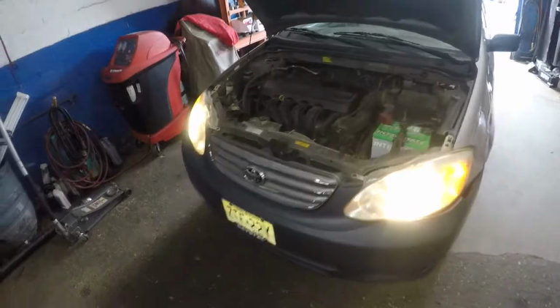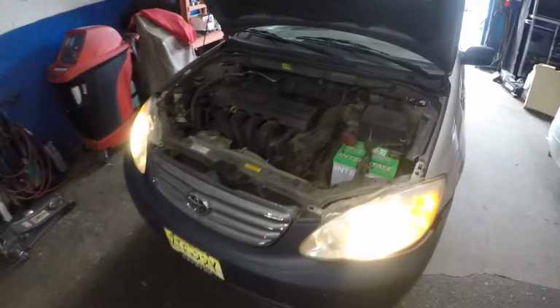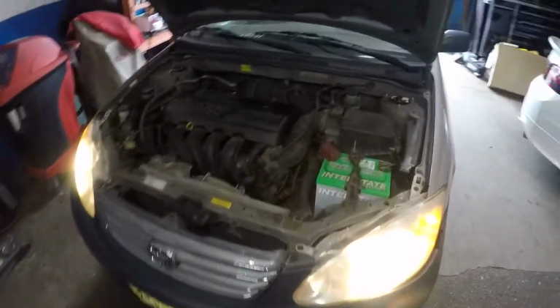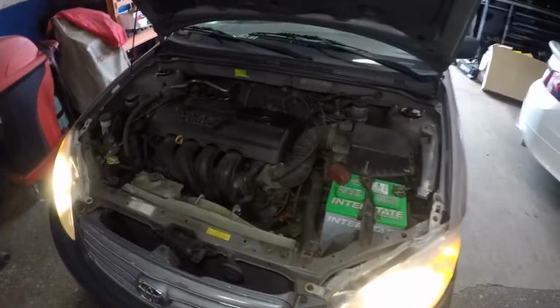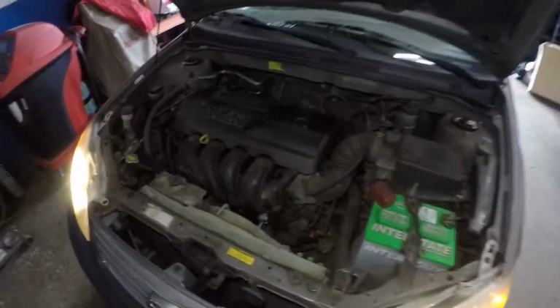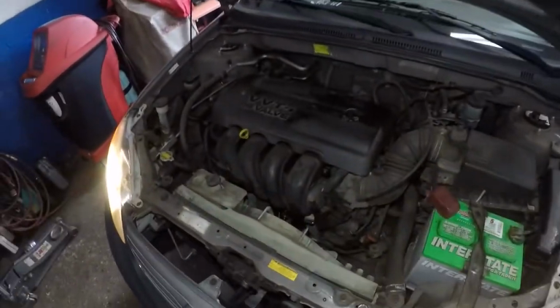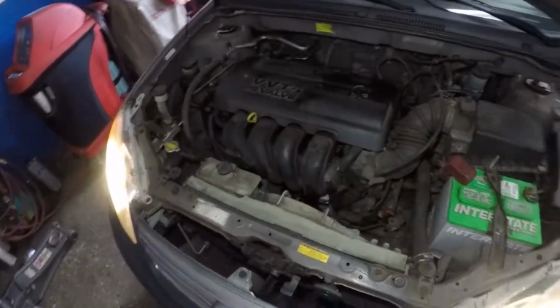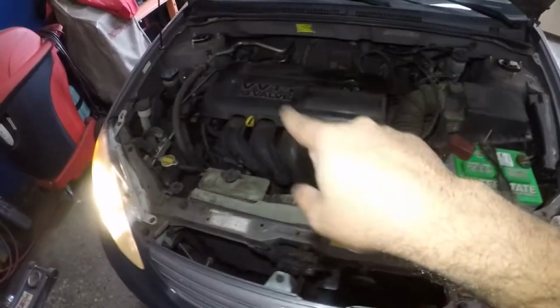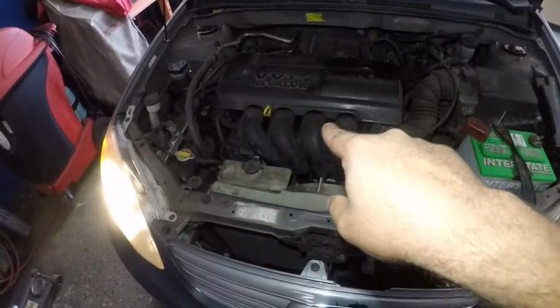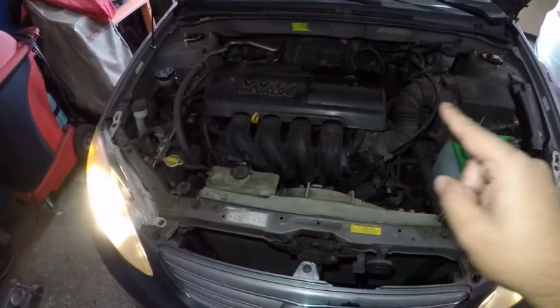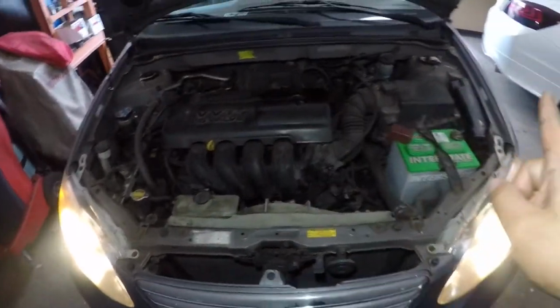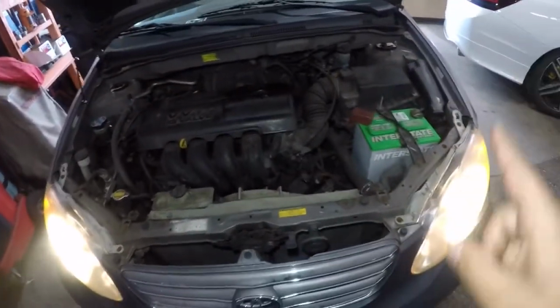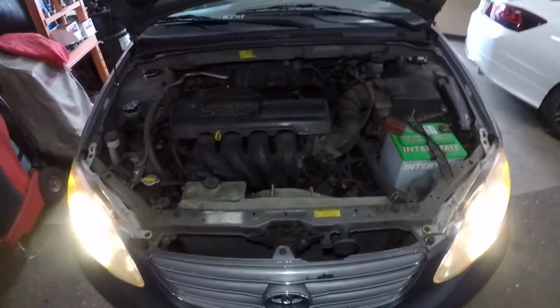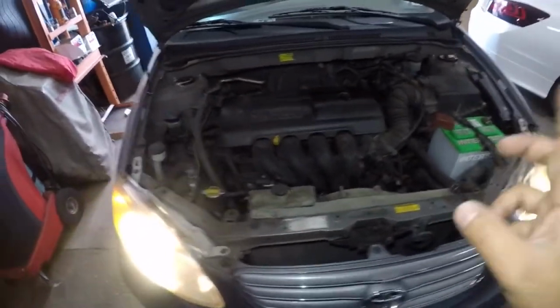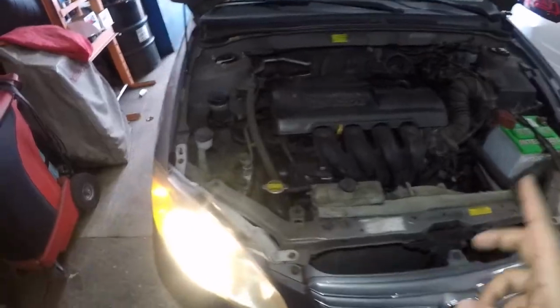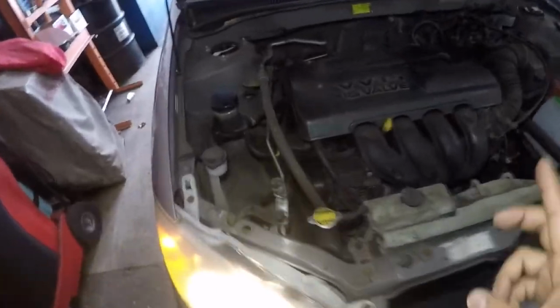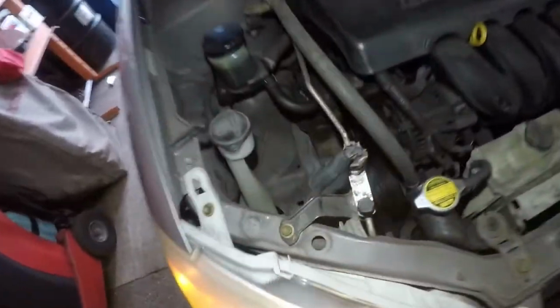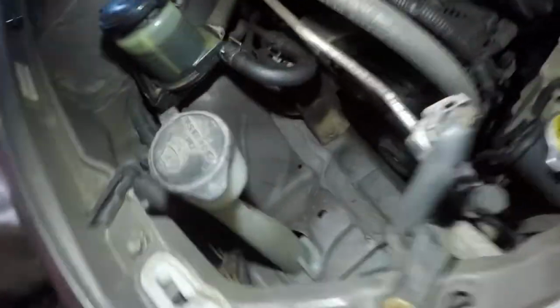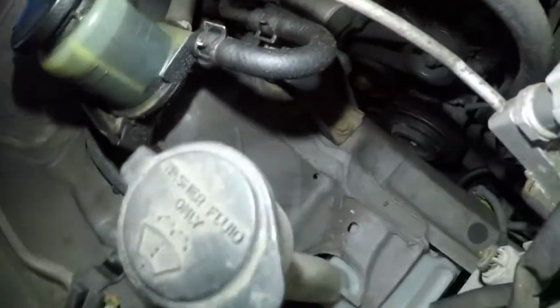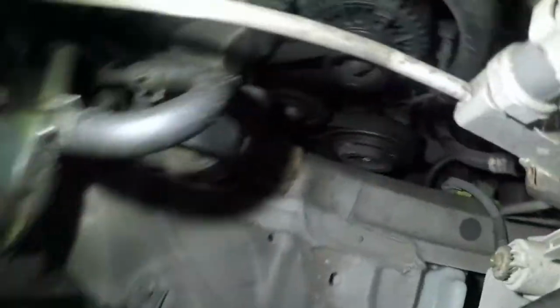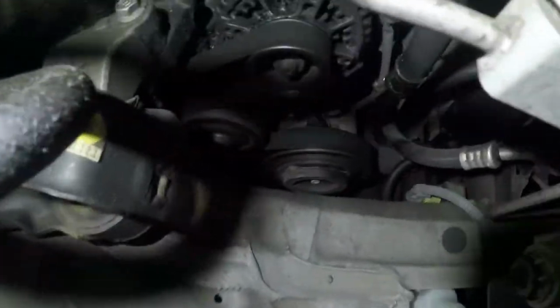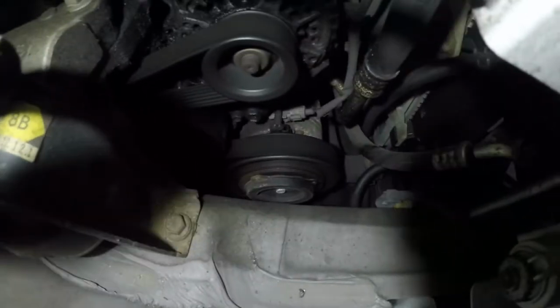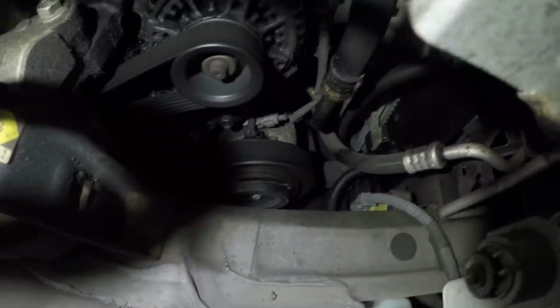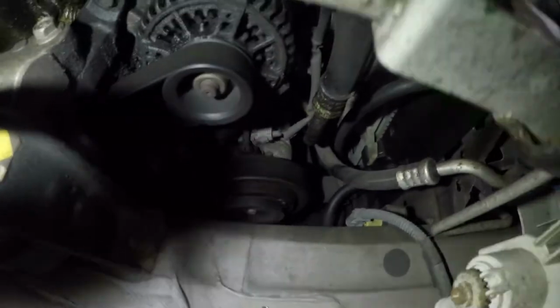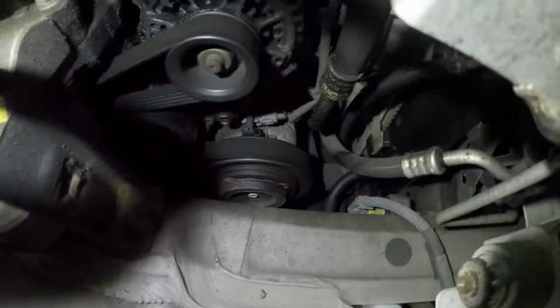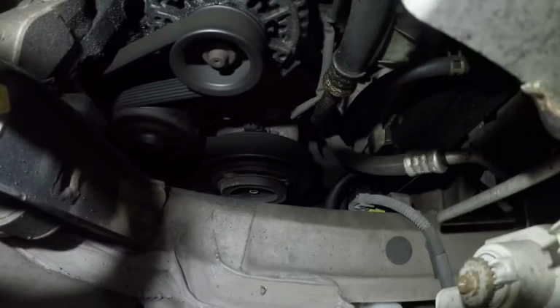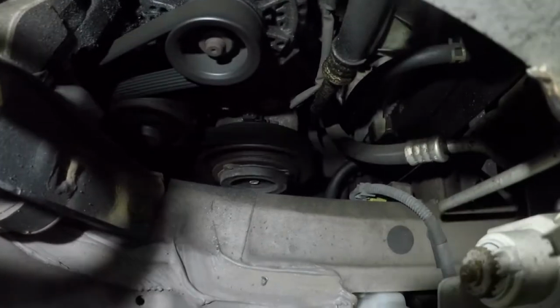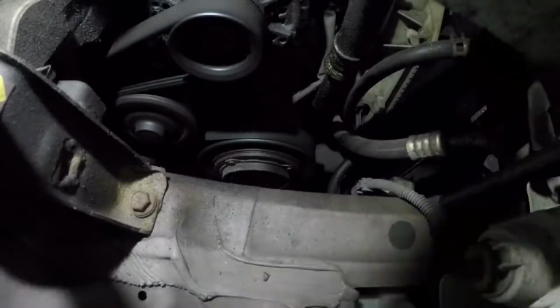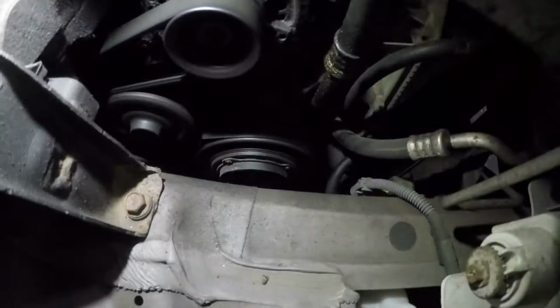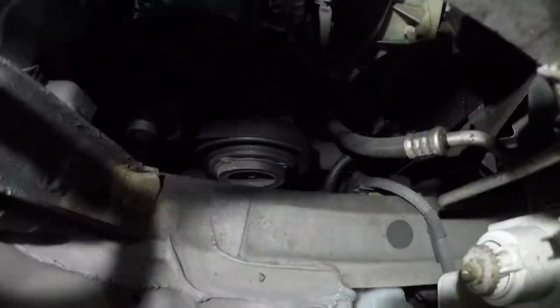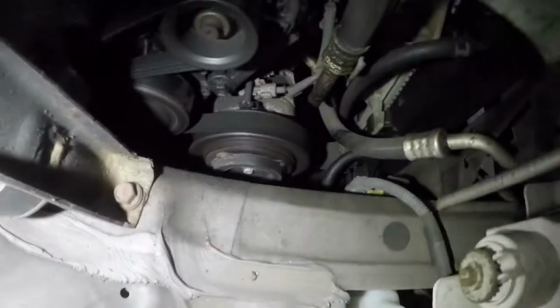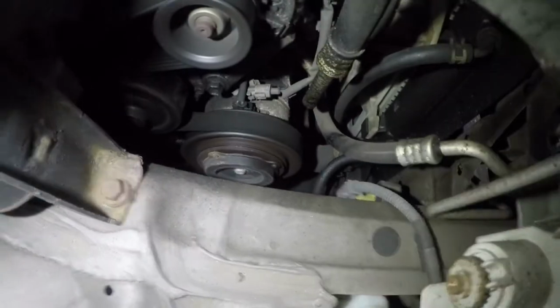What's up guys? Welcome to my channel. Today we got this Toyota Corolla. Check this out — the AC compressor does not come on.